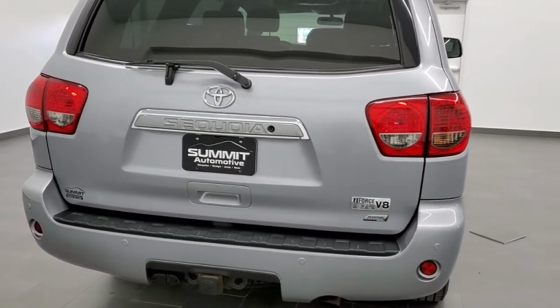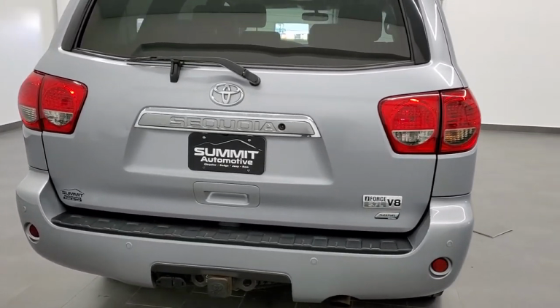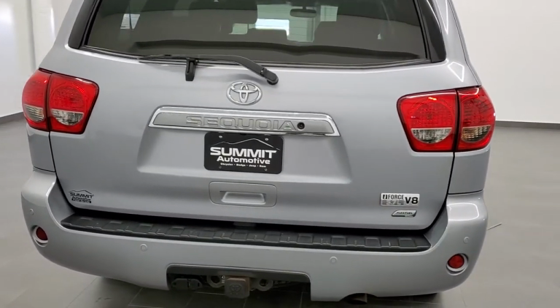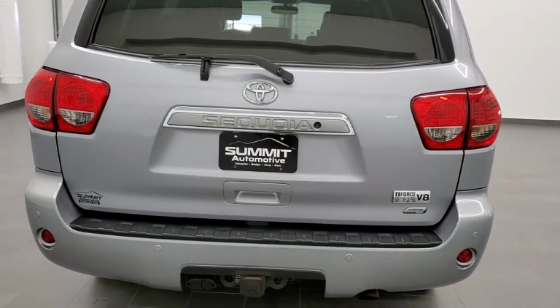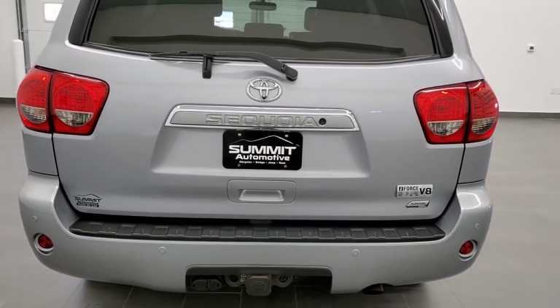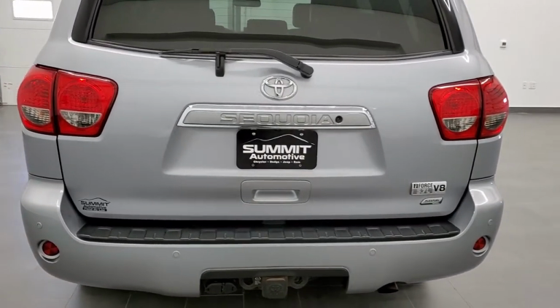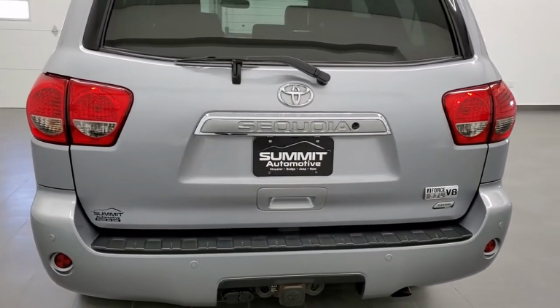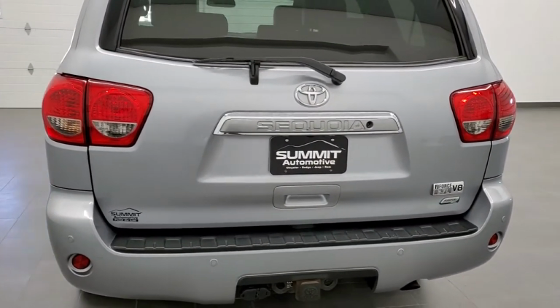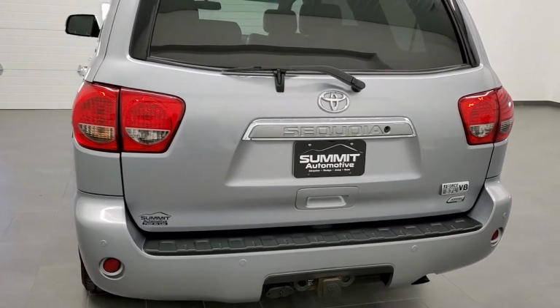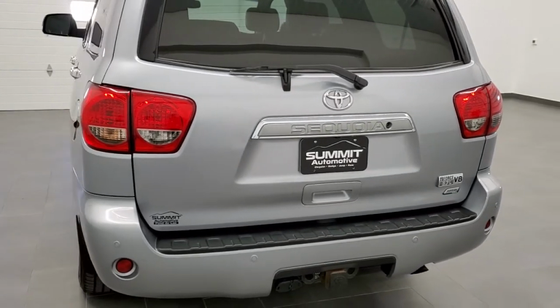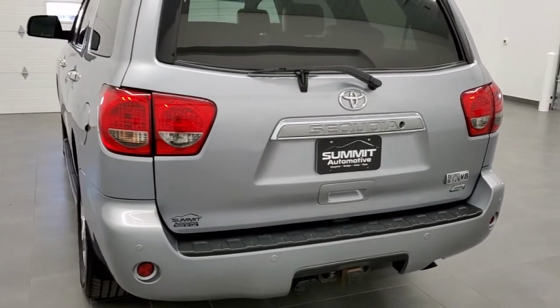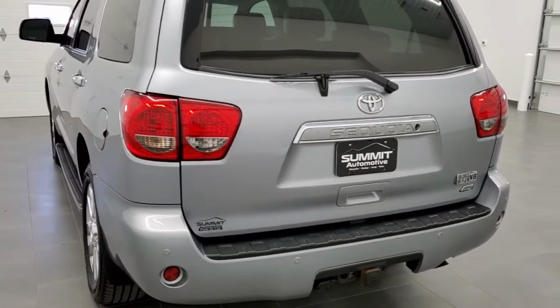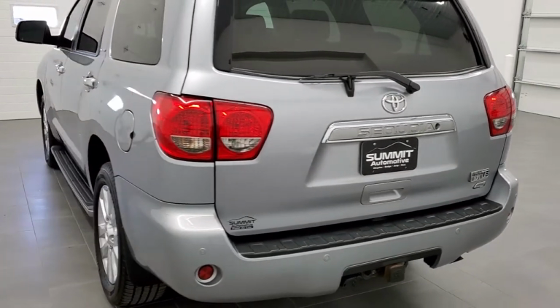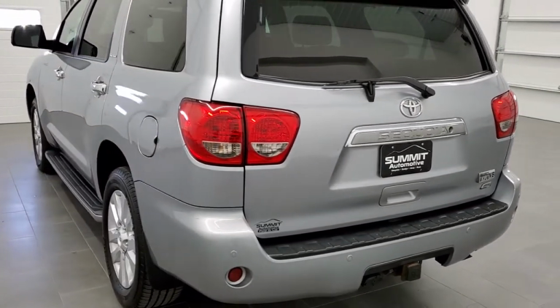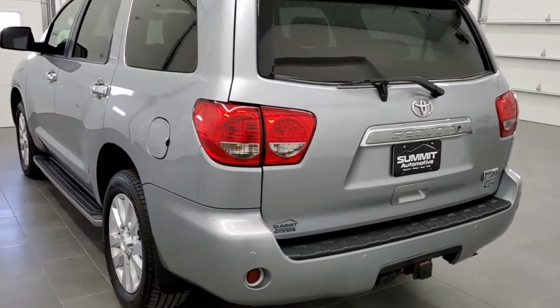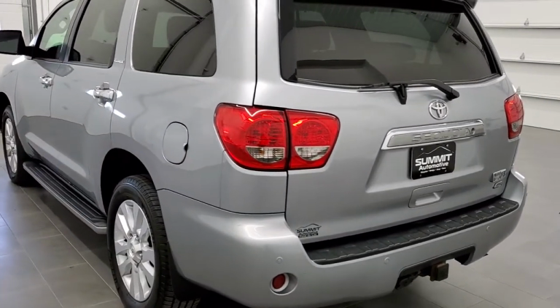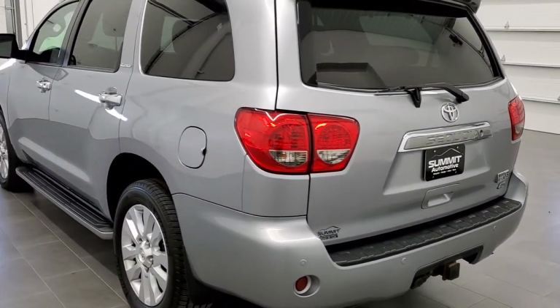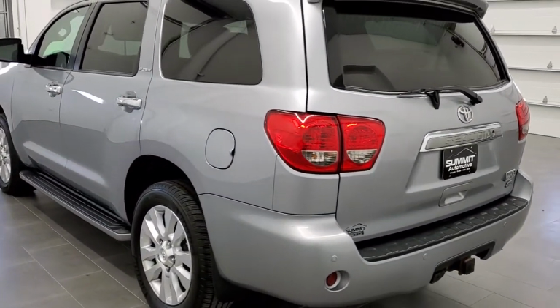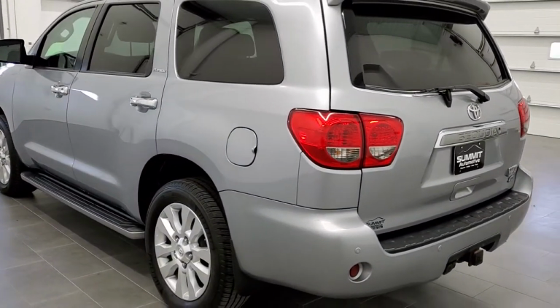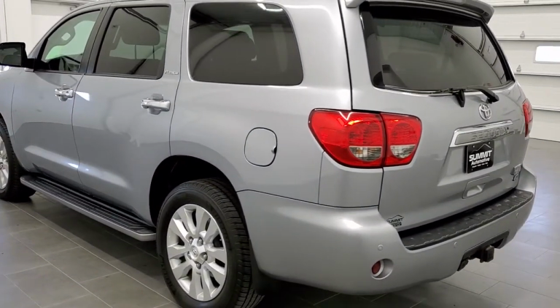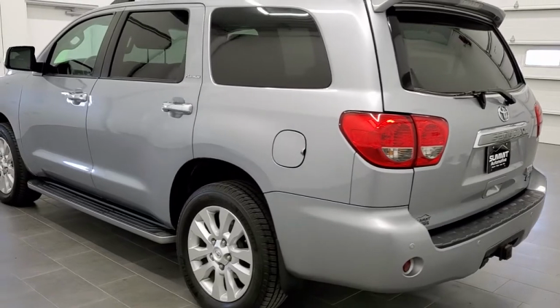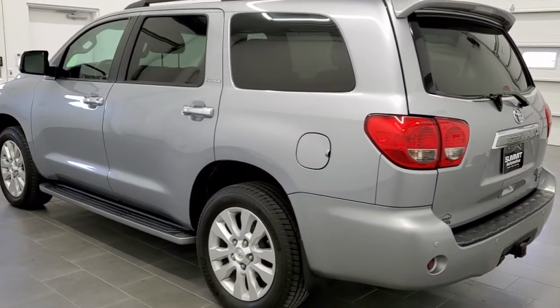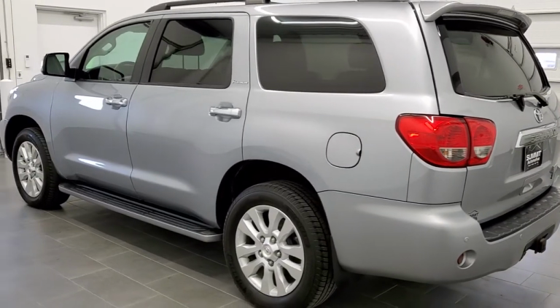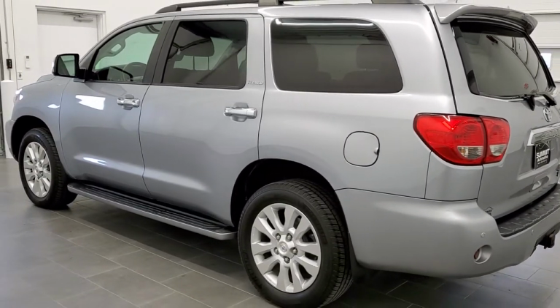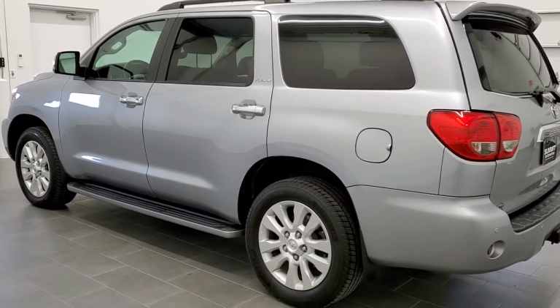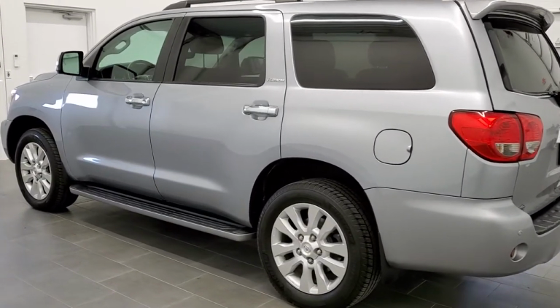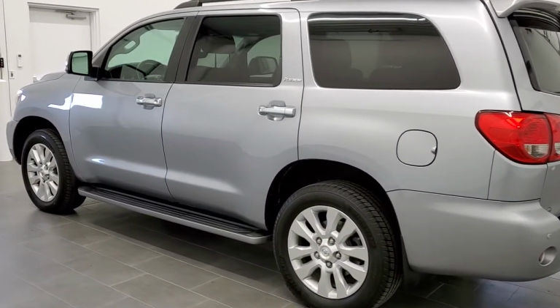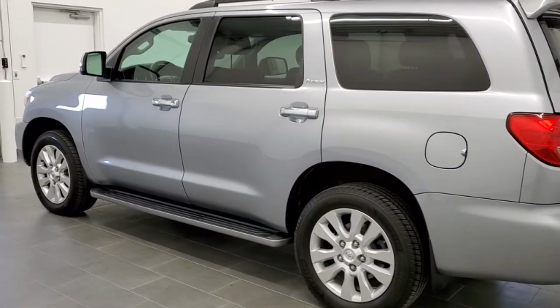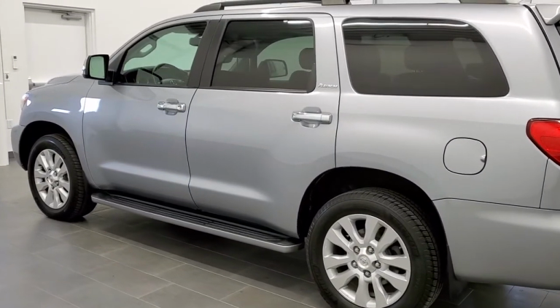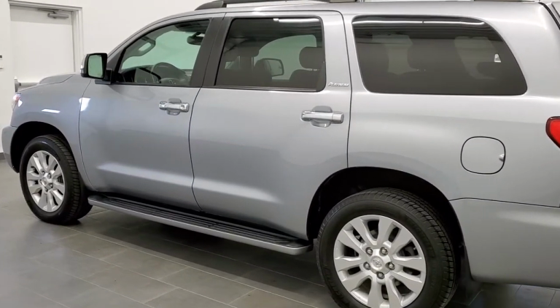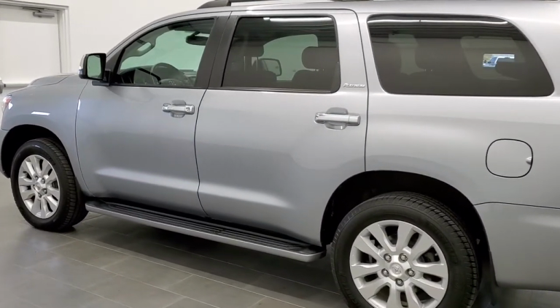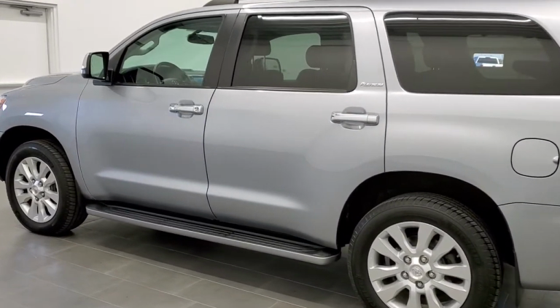This Sequoia has been fully safetied and inspected by our service shop. It has a fresh oil and filter change, all the fluids have been checked and topped off, and this vehicle is 100% ready to go.